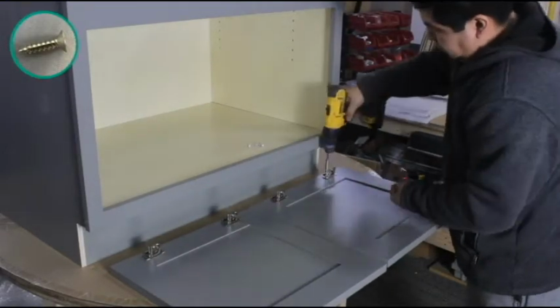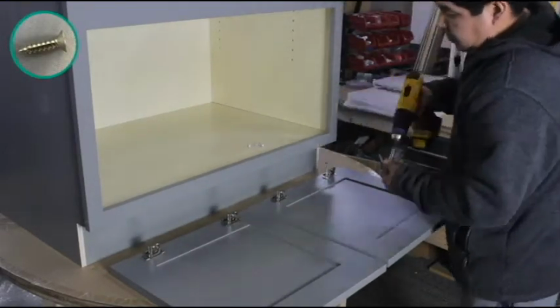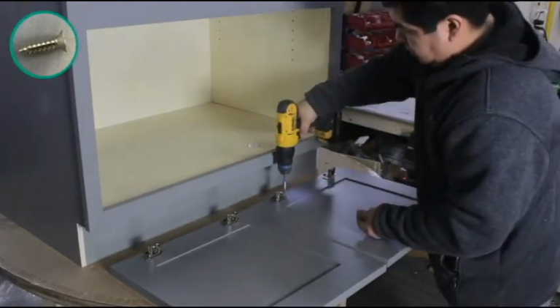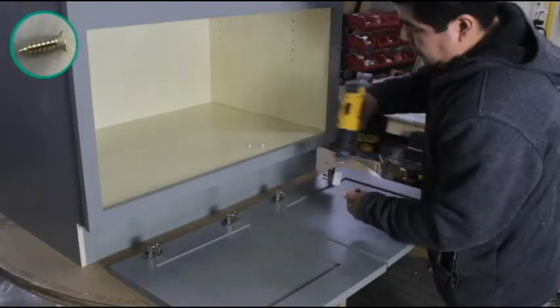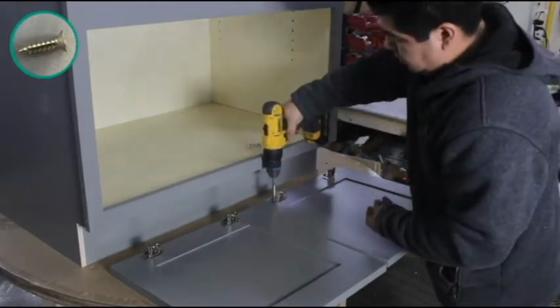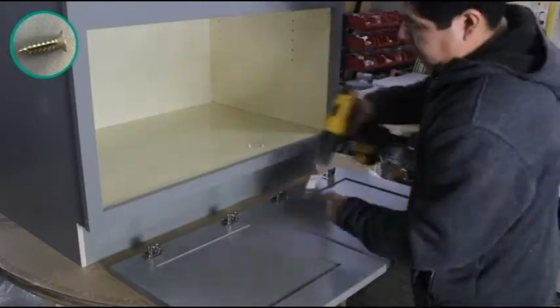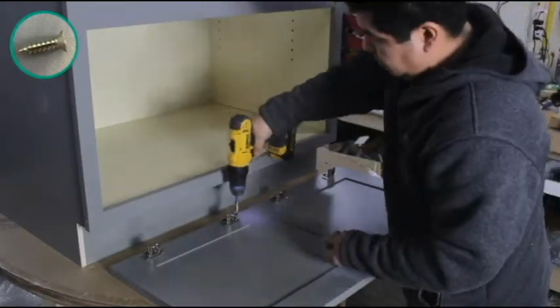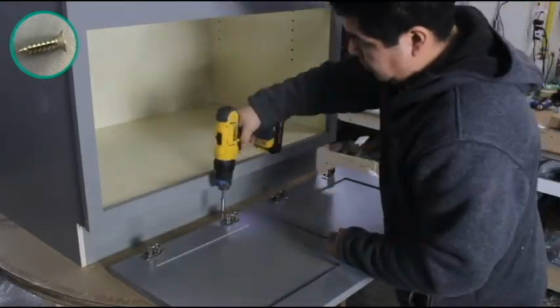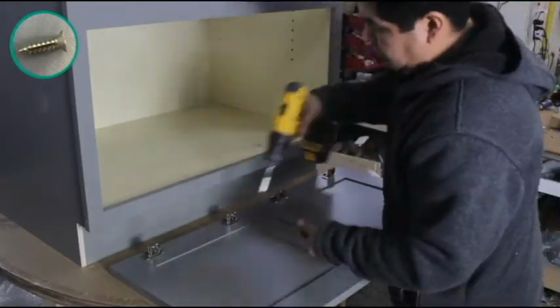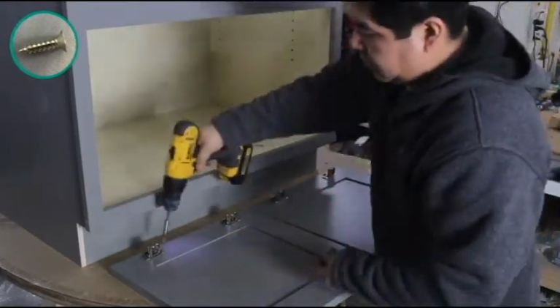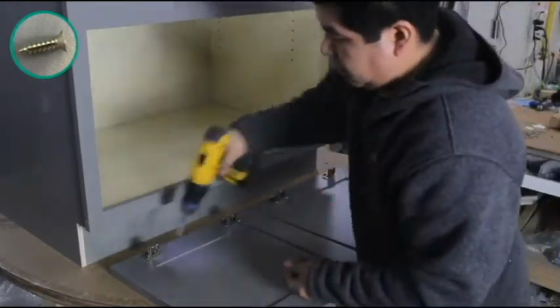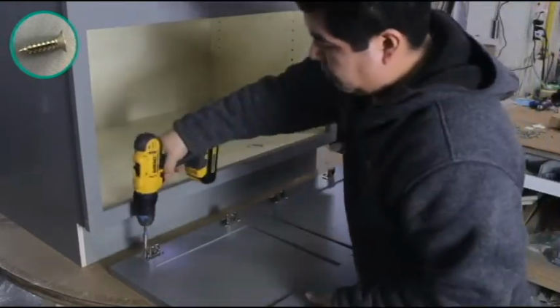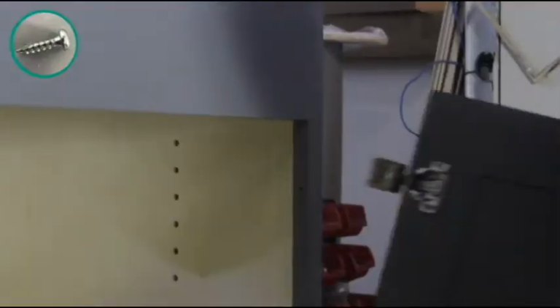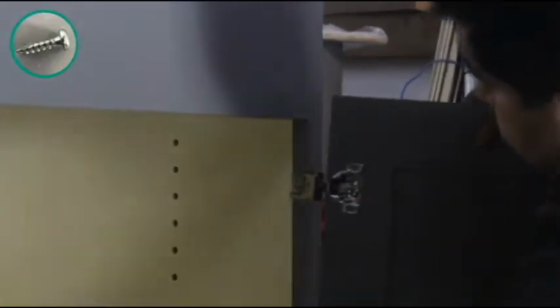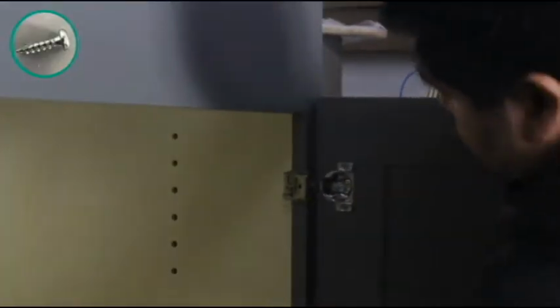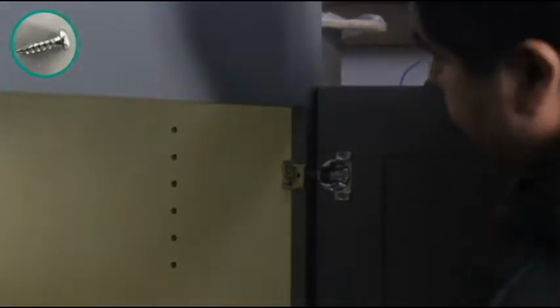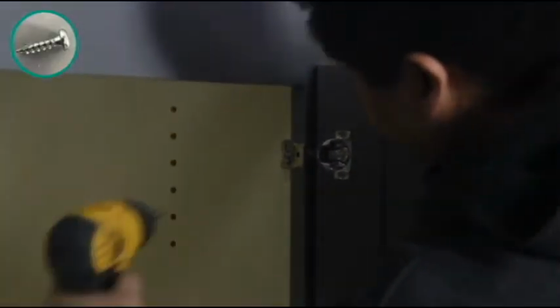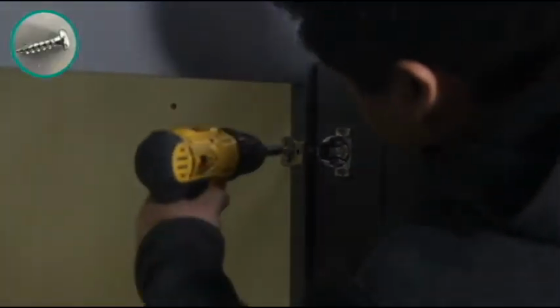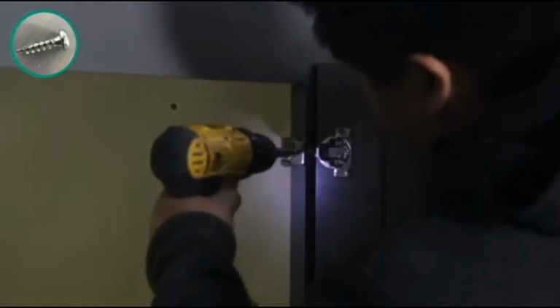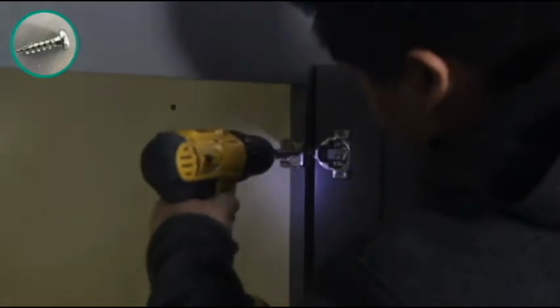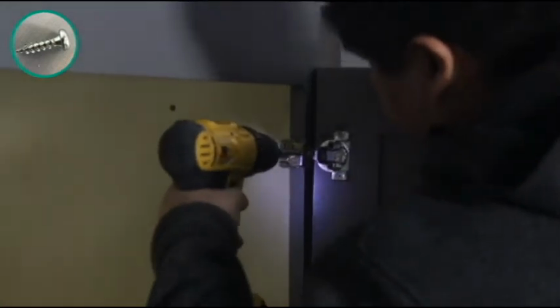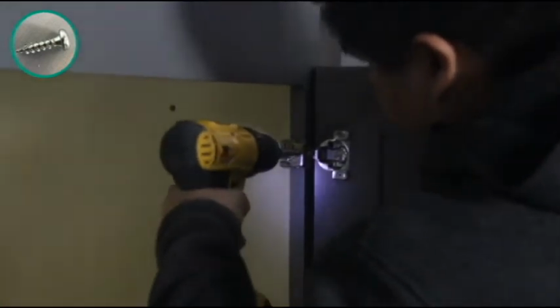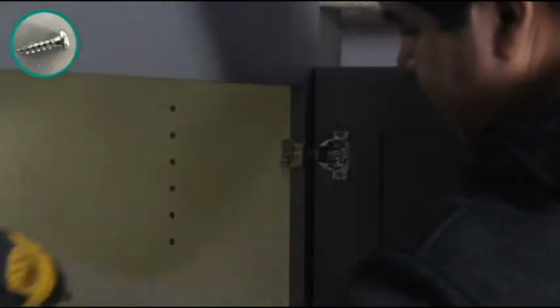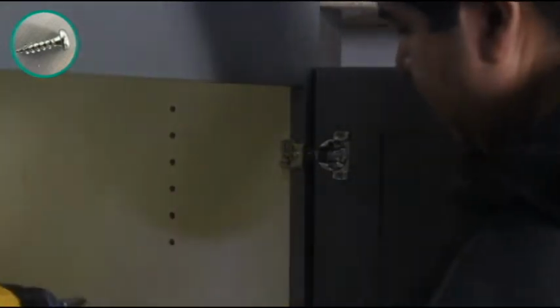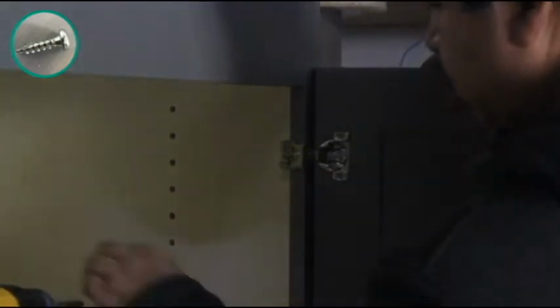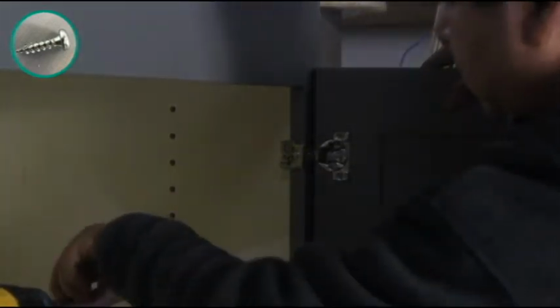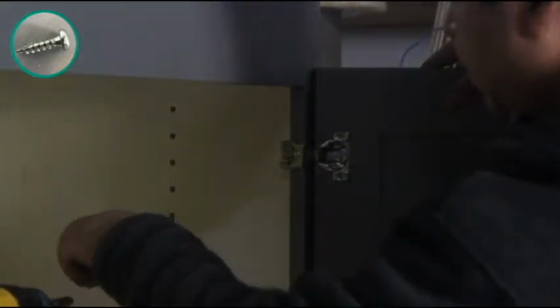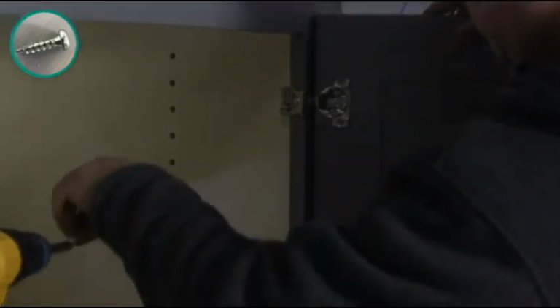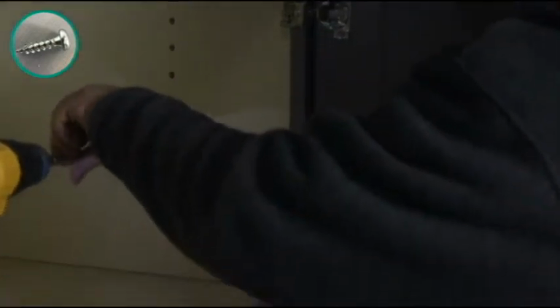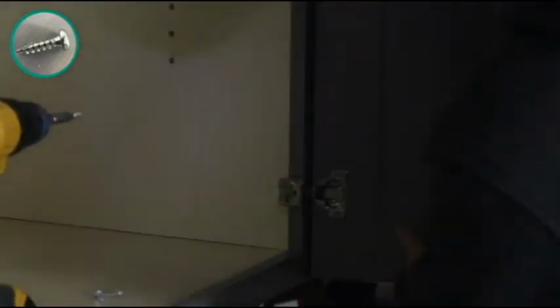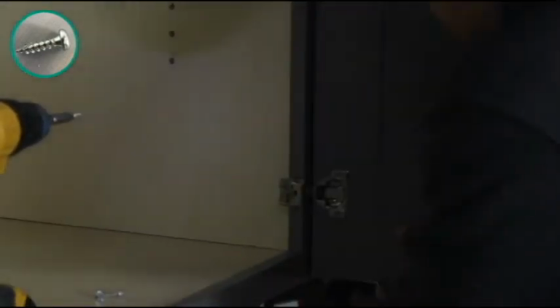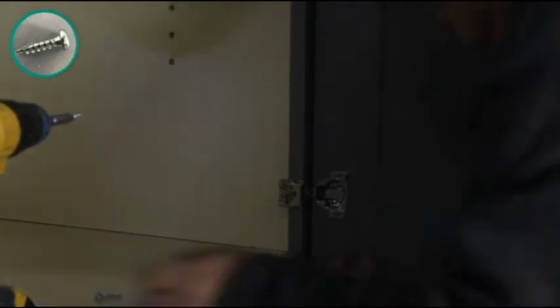Then place a rubber bumper on each corner of the door opposite your hinges. Now place your door with attached hinges to the inside lip of the face frame and attach them to the cabinet using pre-existing dimples on the face frame.